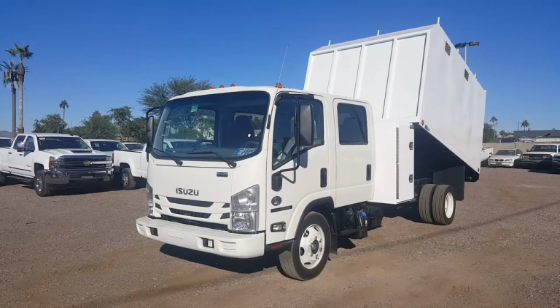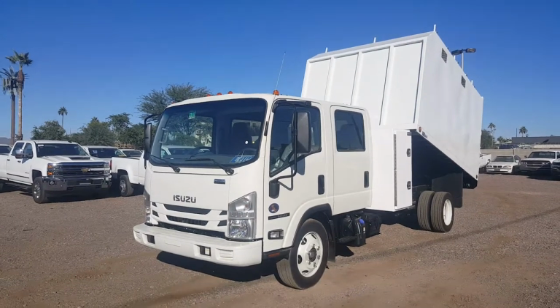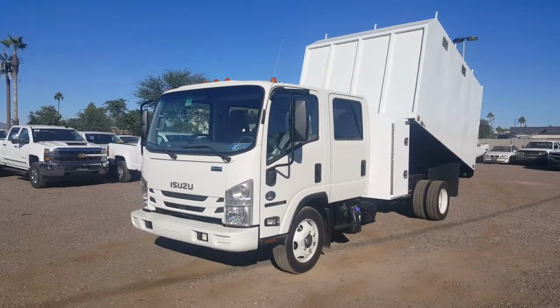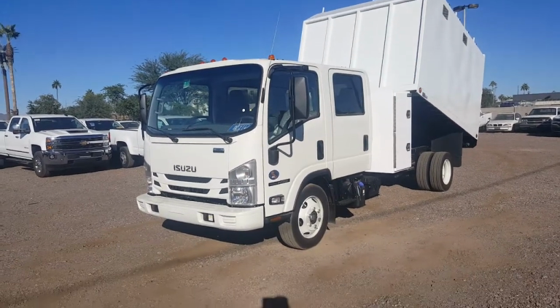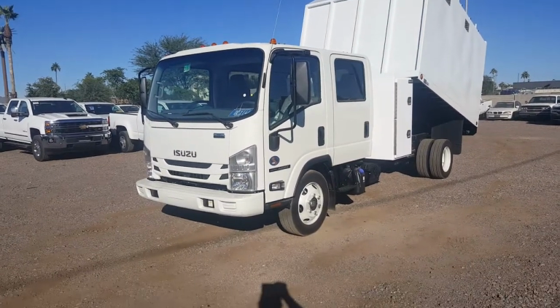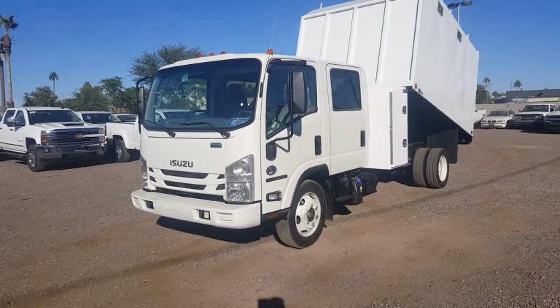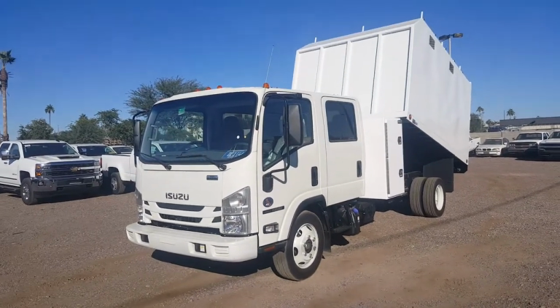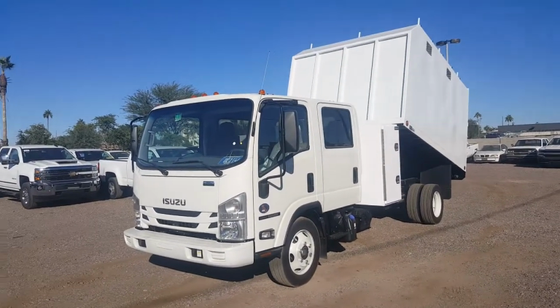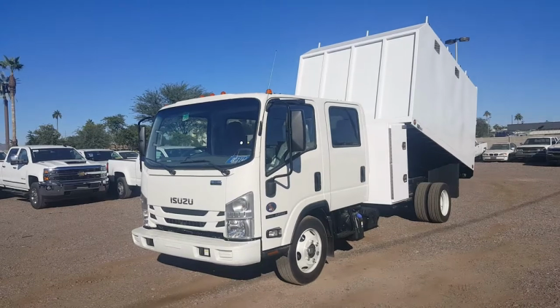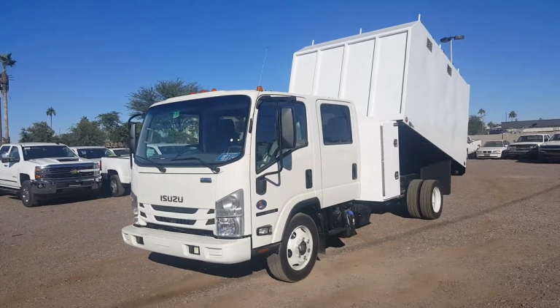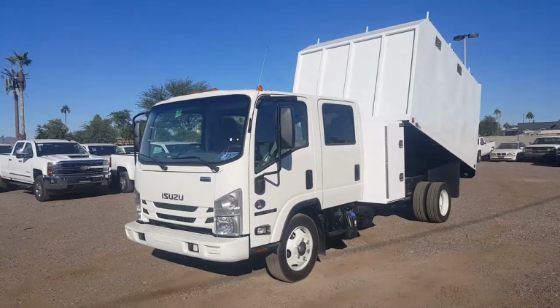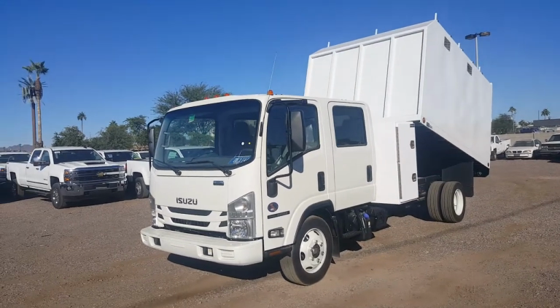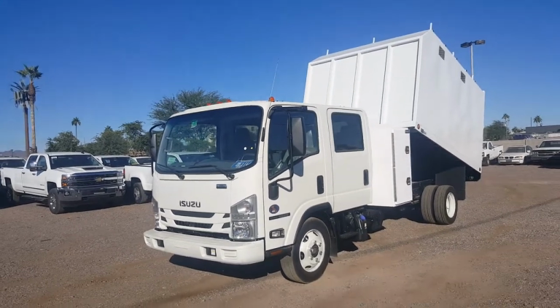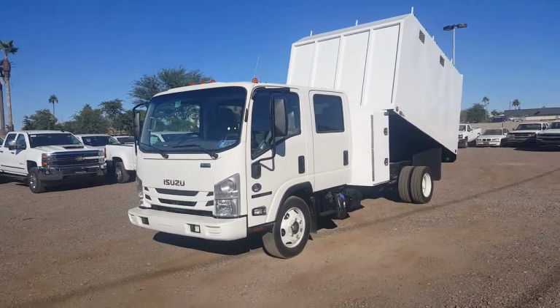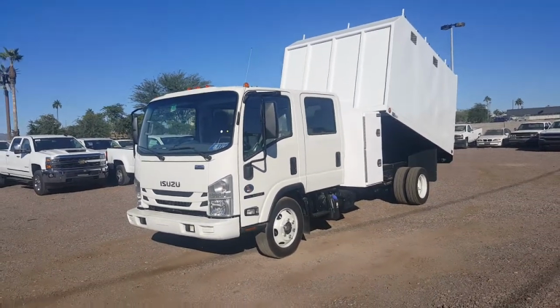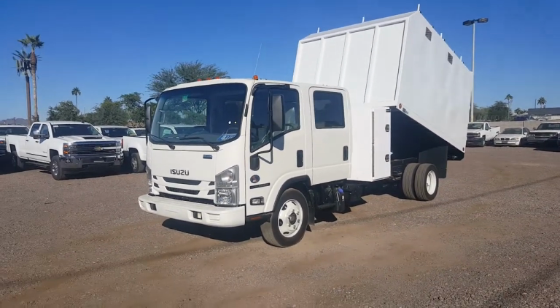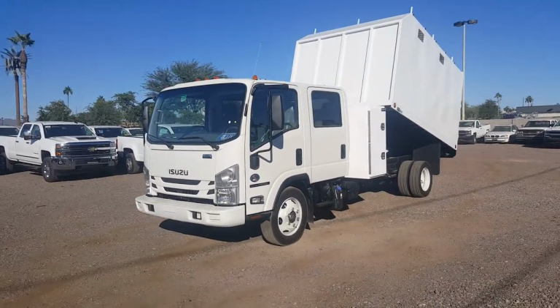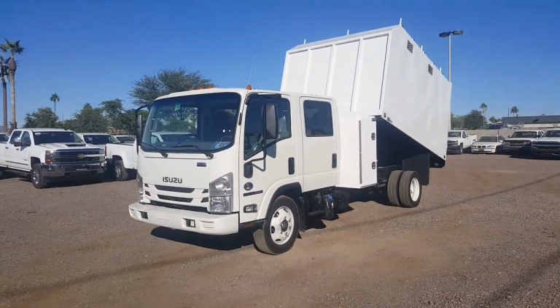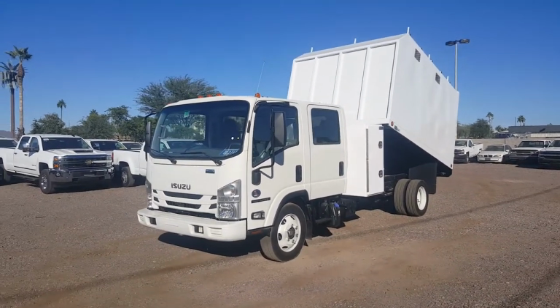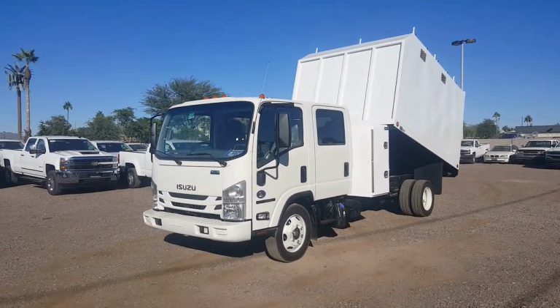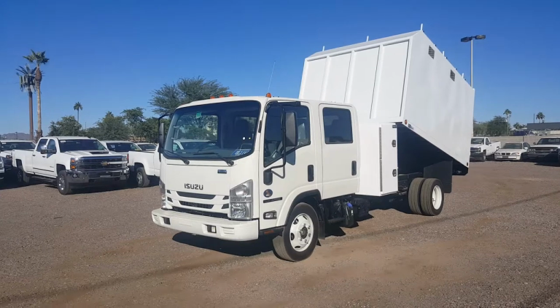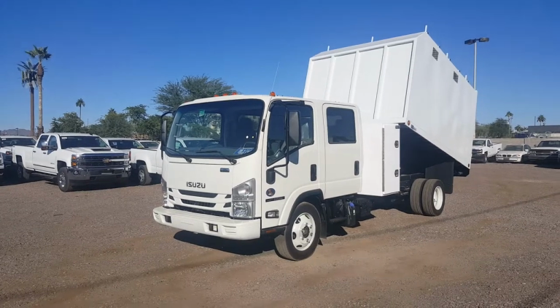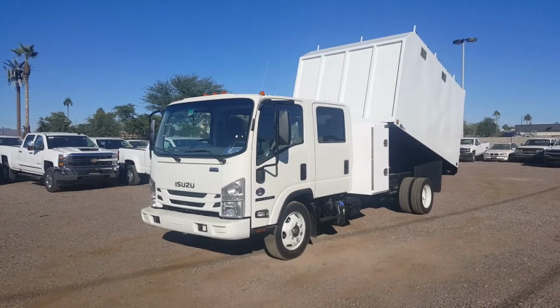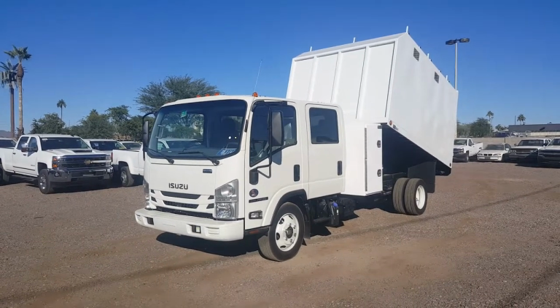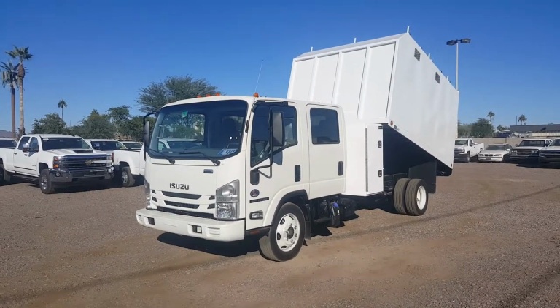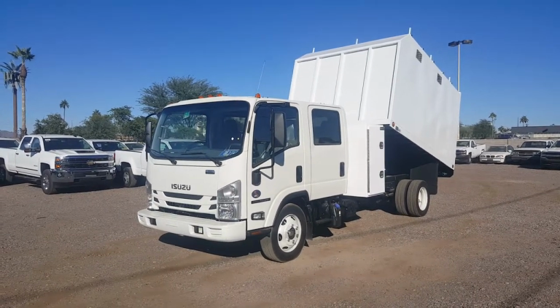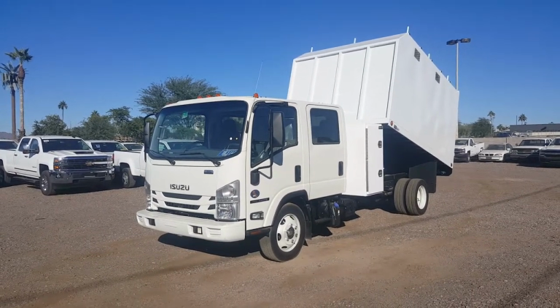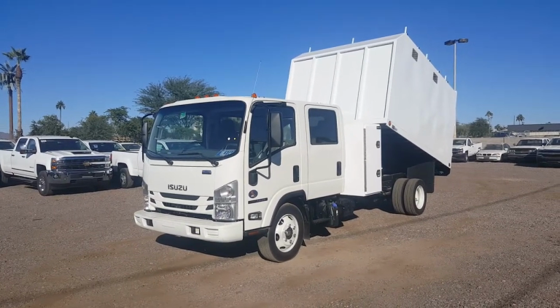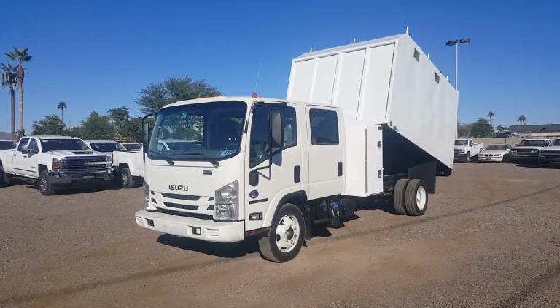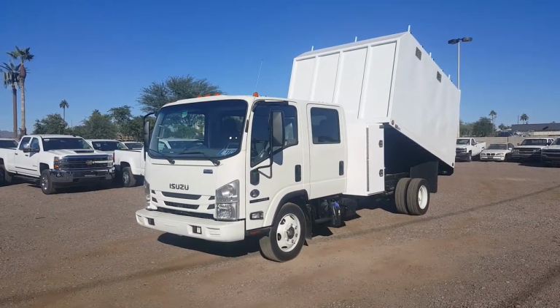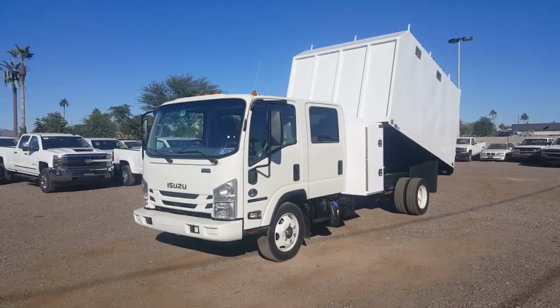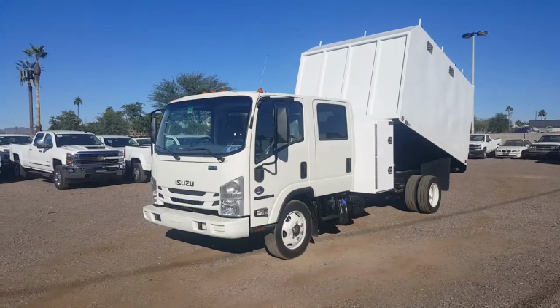Hey guys, Ivan here from Courtesy Fleet. I just got this truck from our upfitter Sun Country Truck Equipment and I brought it to our storage lot which is a couple miles away from our dealership, so I thought I'd make a video real quick.